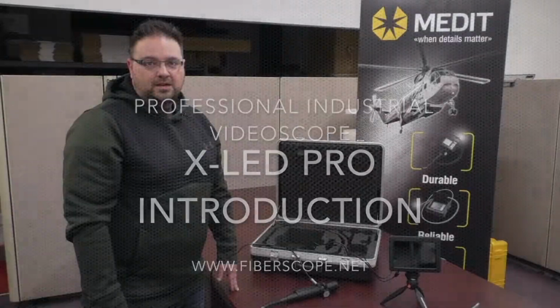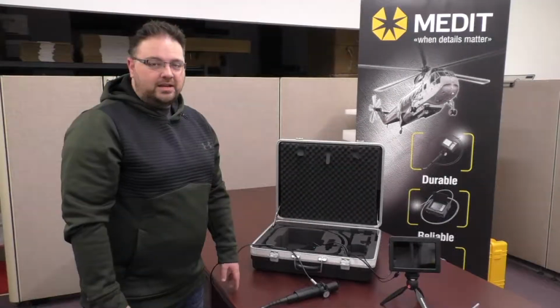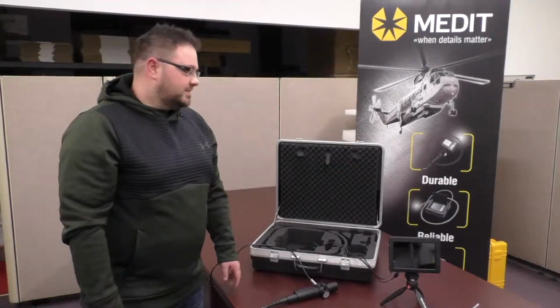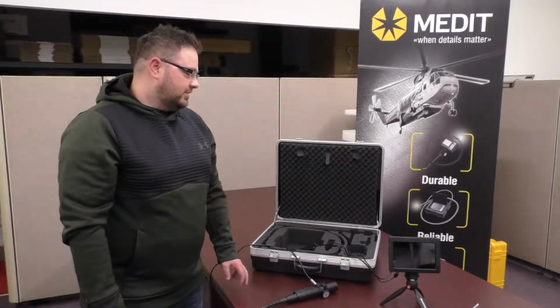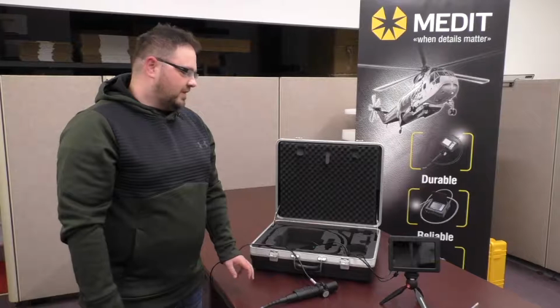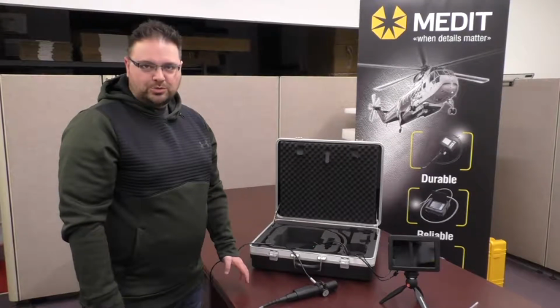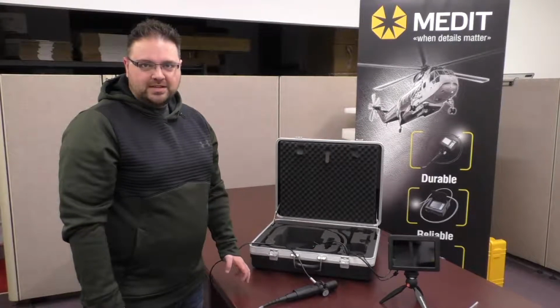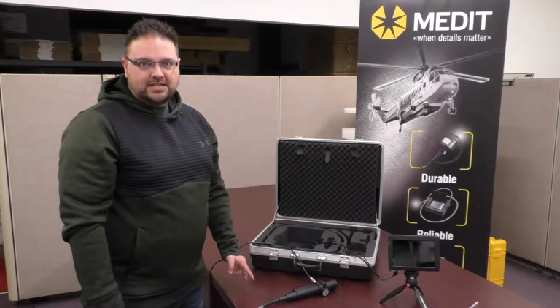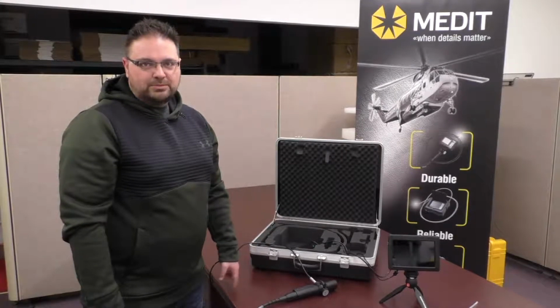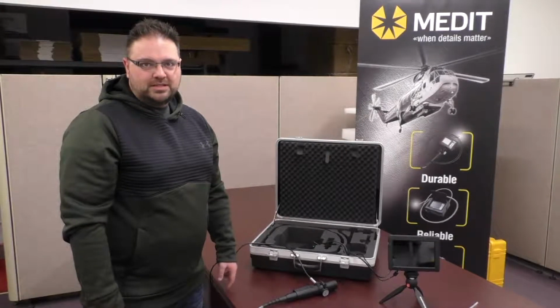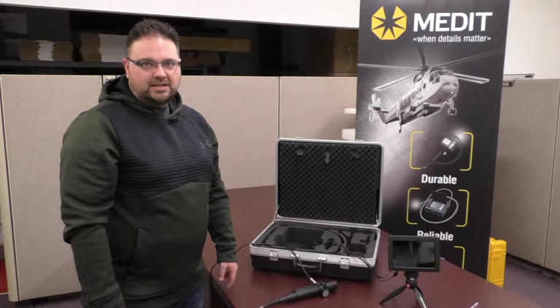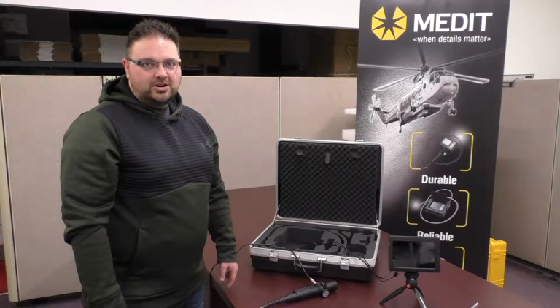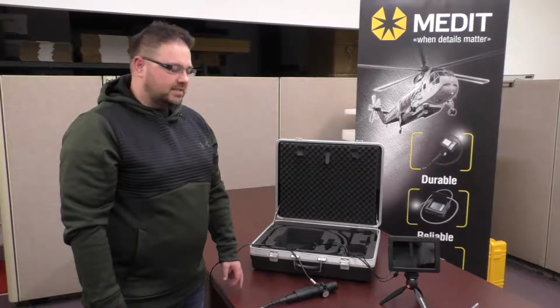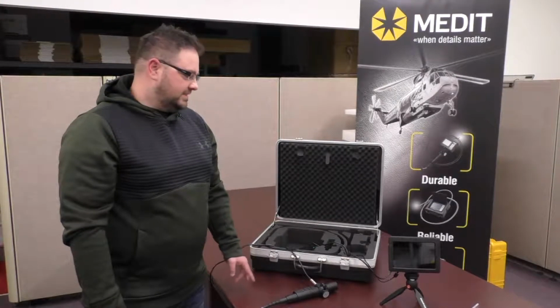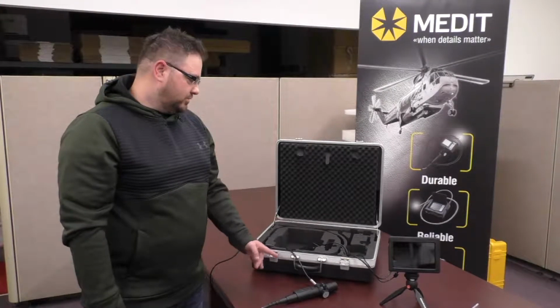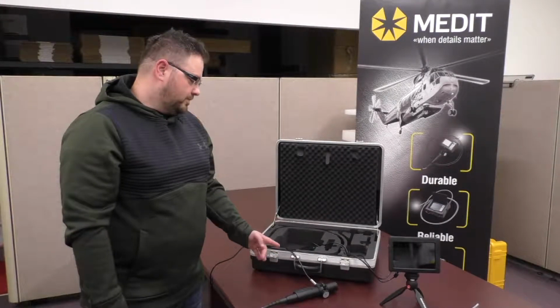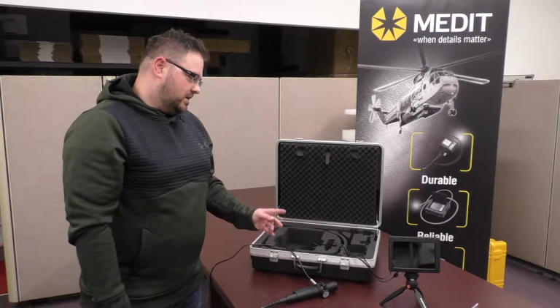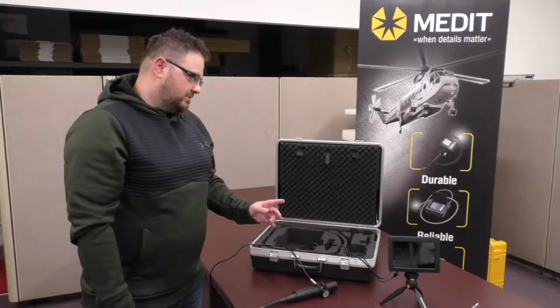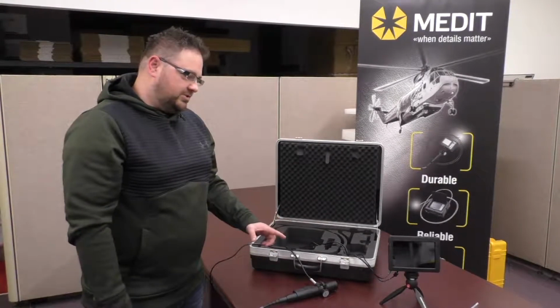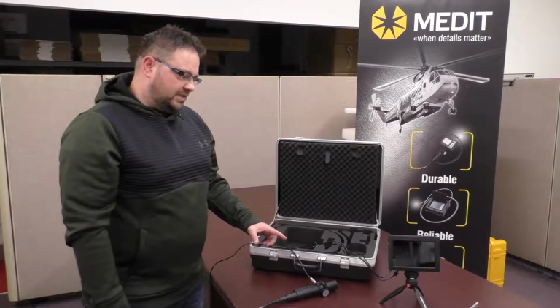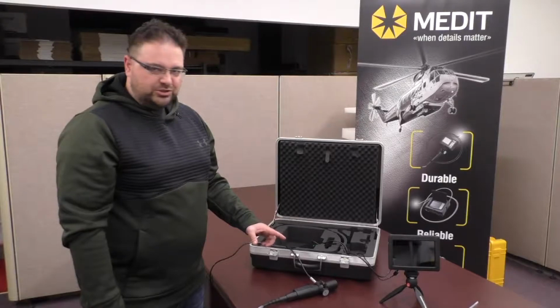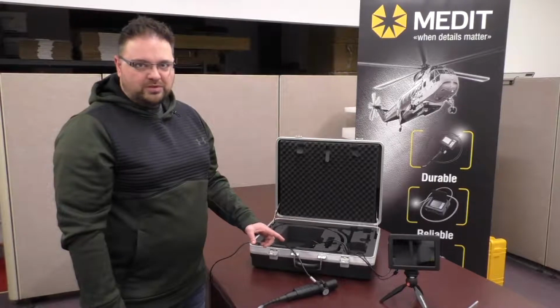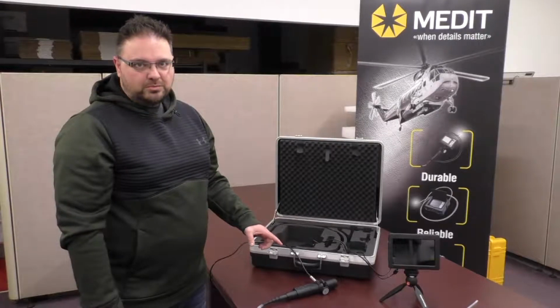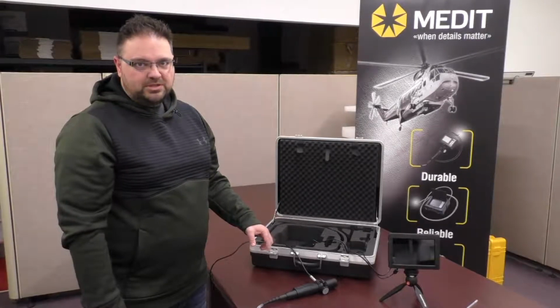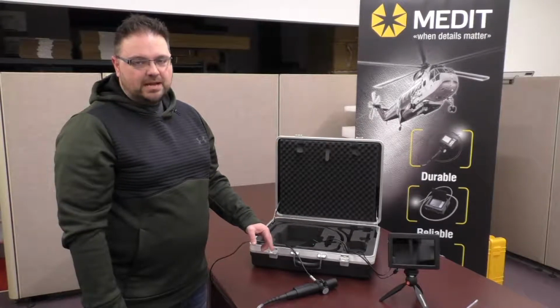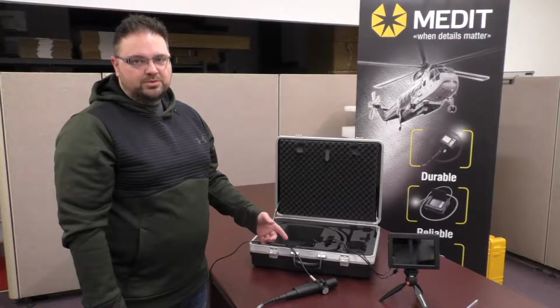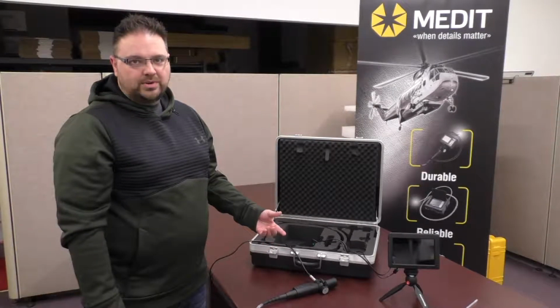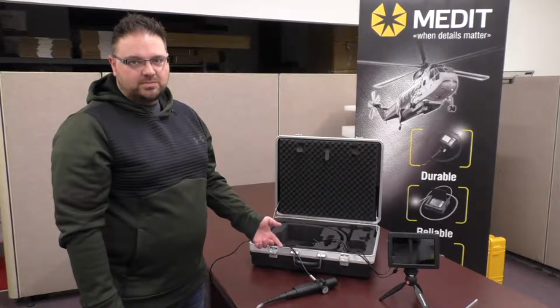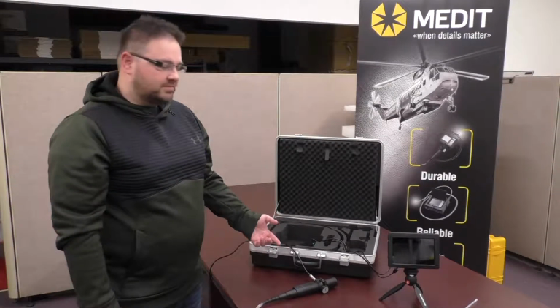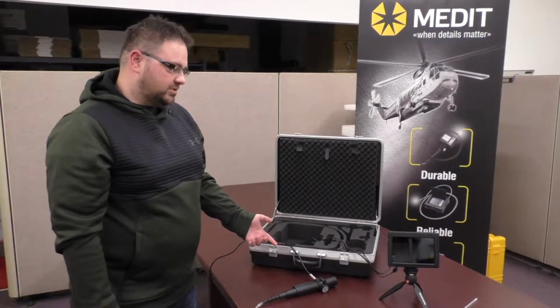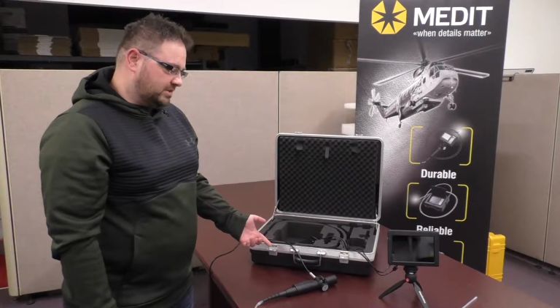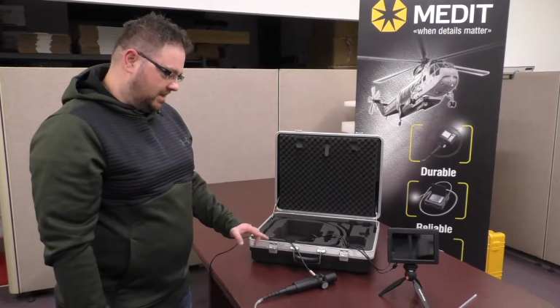Hey, this is Terry from Fibroscope.net. Today we're going to be looking at our XLED Pro. This unit is actually a 2.4 millimeter diameter, which is one of the smallest video scopes that we make.